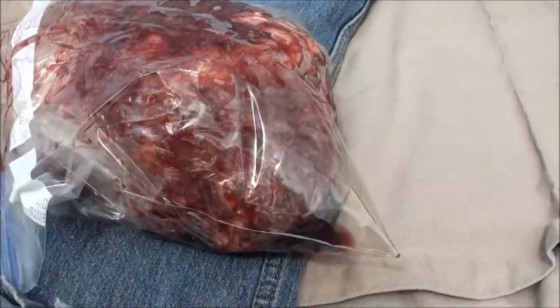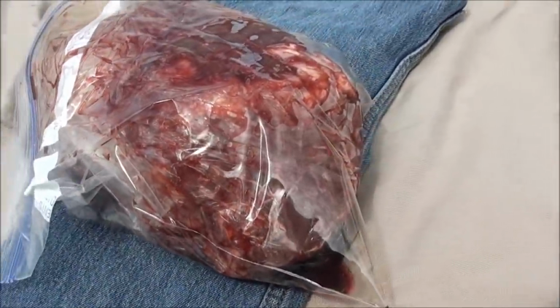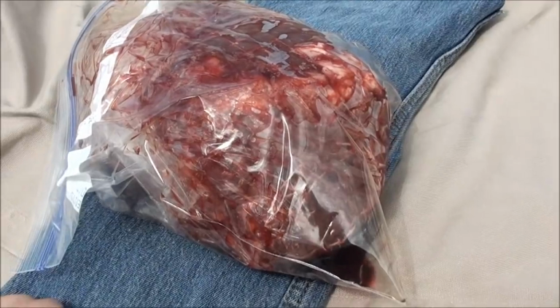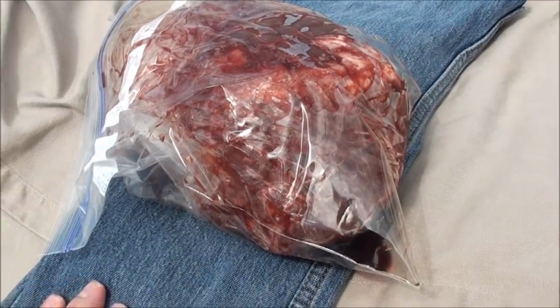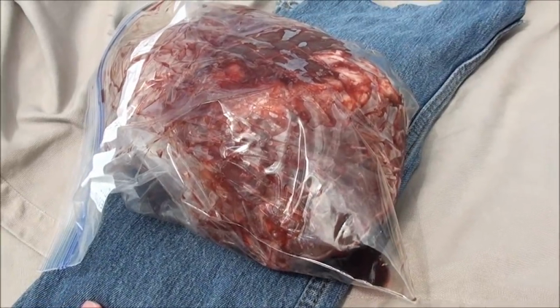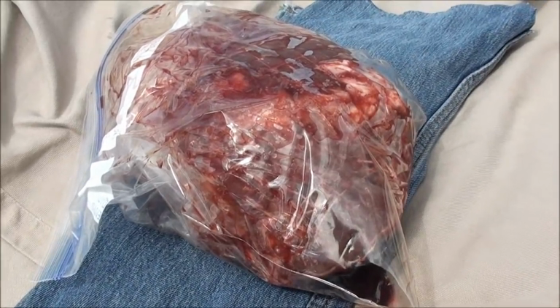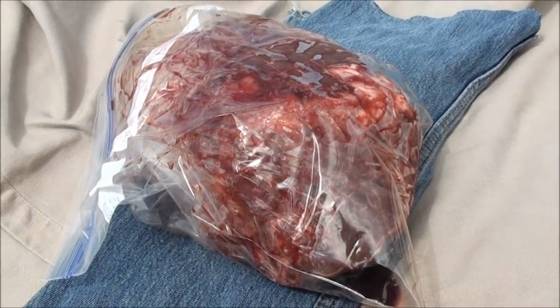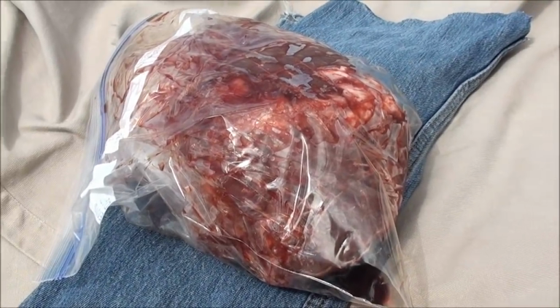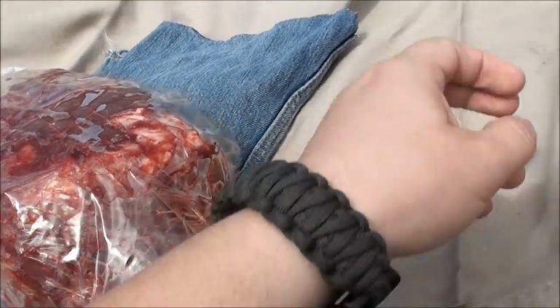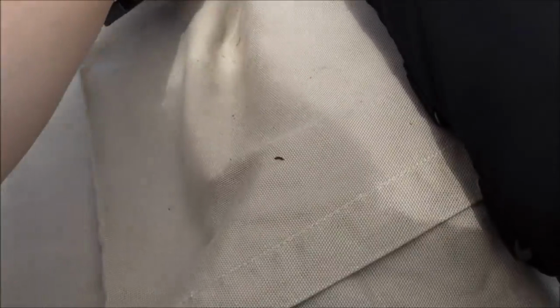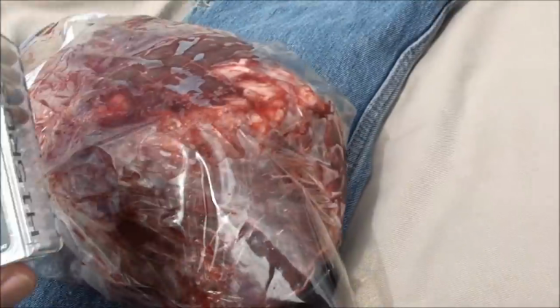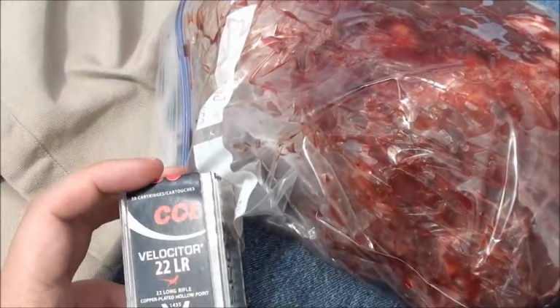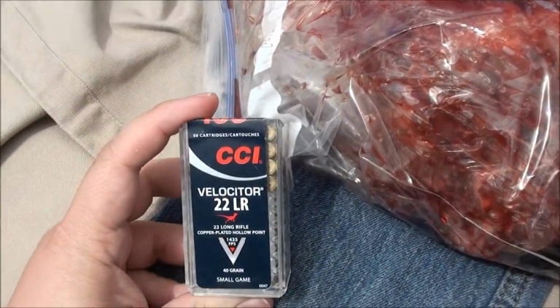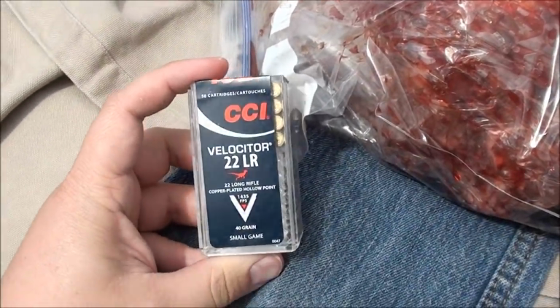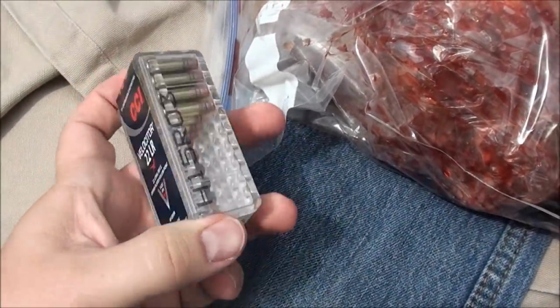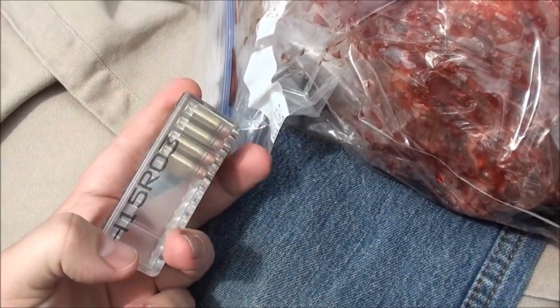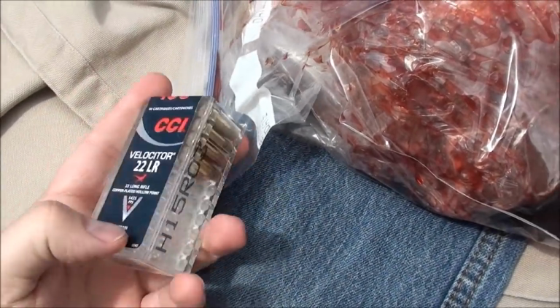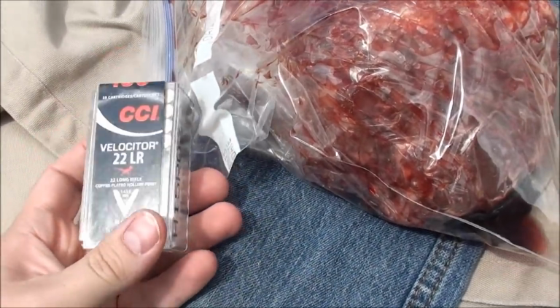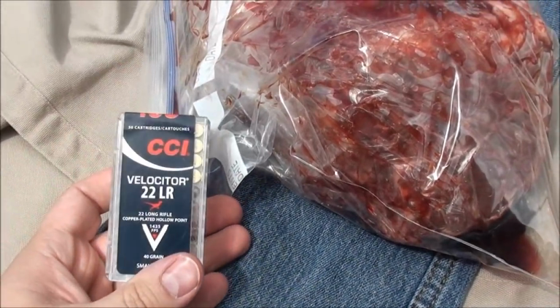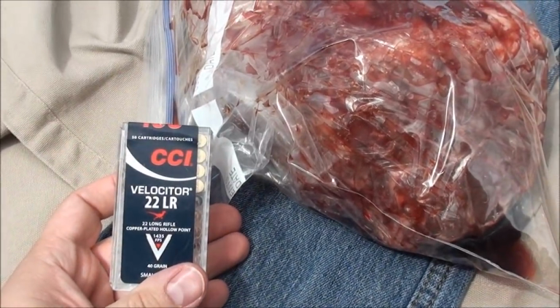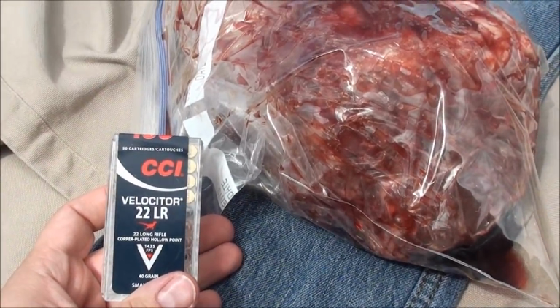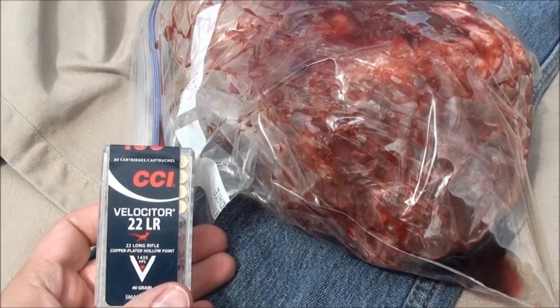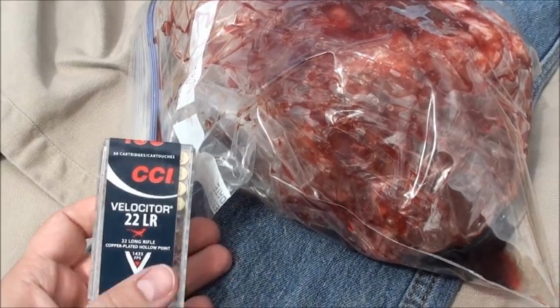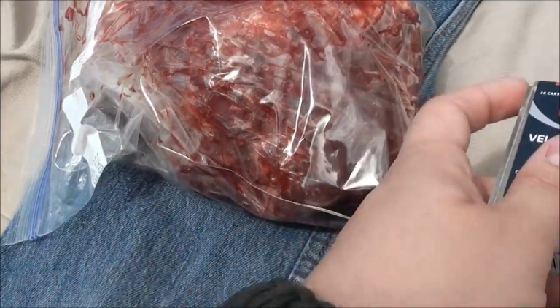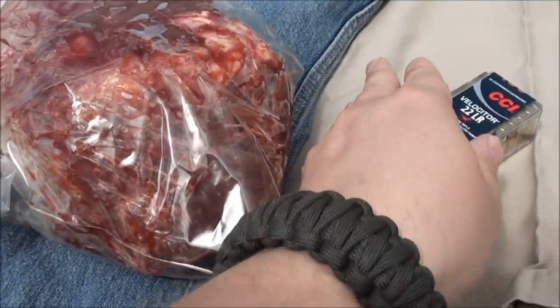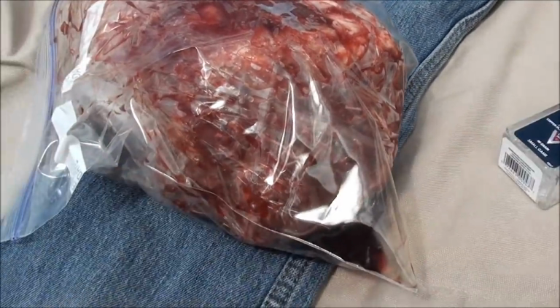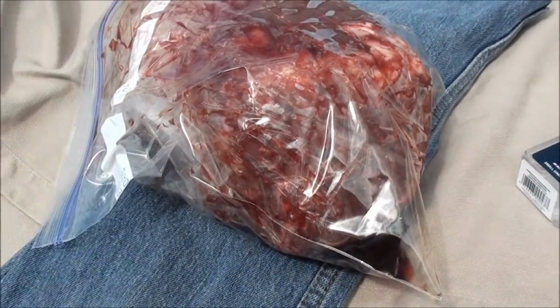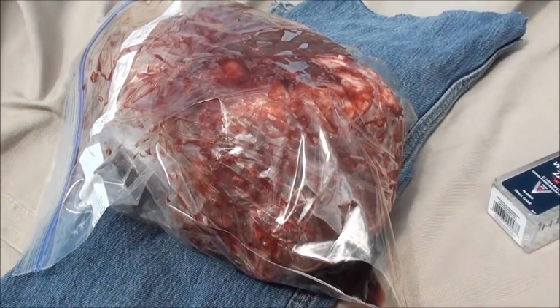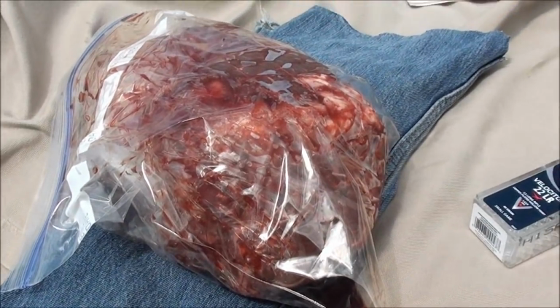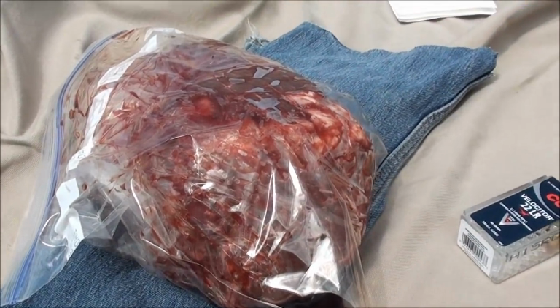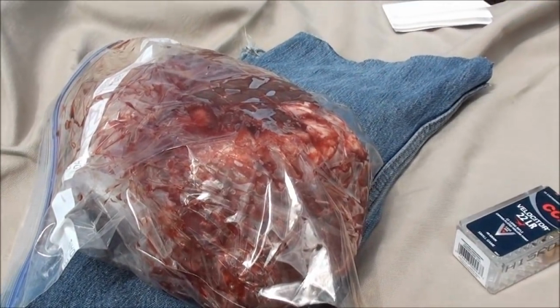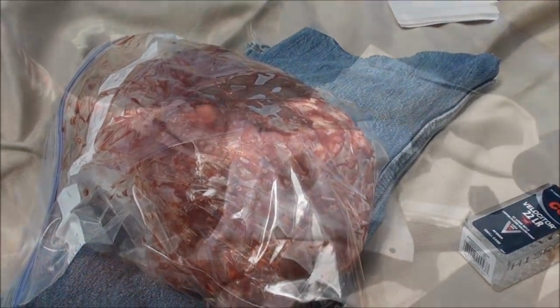We're going to be doing eight layers of denim. We want to check and see how lethal the .22 round is — particularly these CCI Velocitors at 300 yards. So we're going to run it back down there, get it all set up, and then shoot it and show you the results.